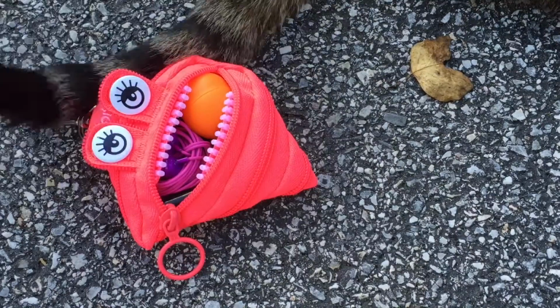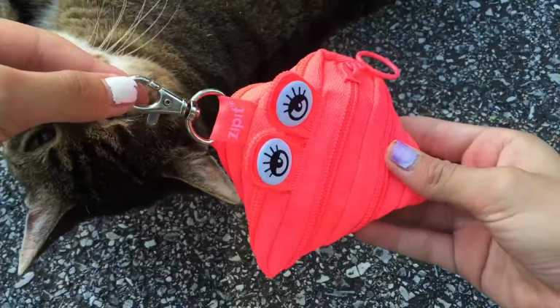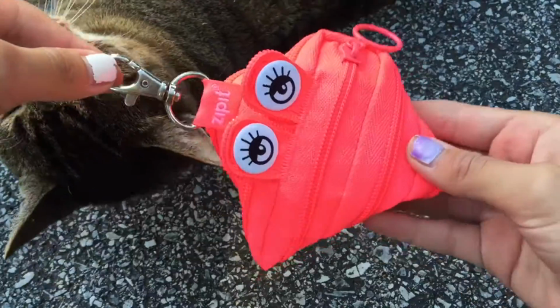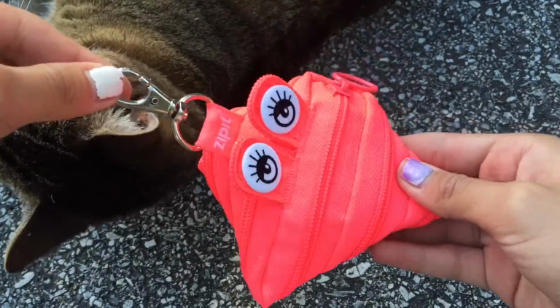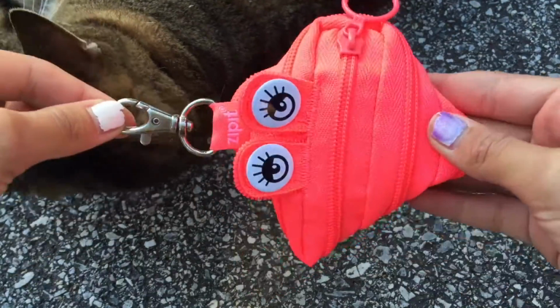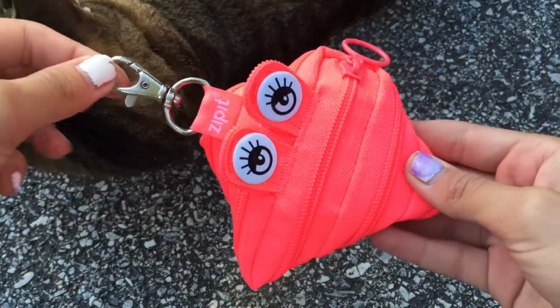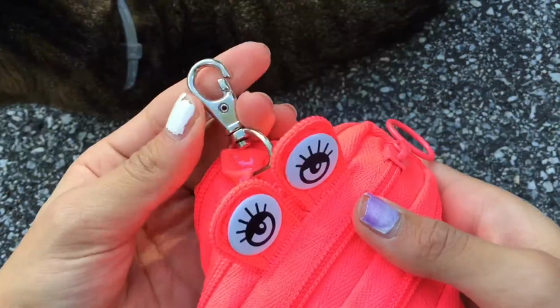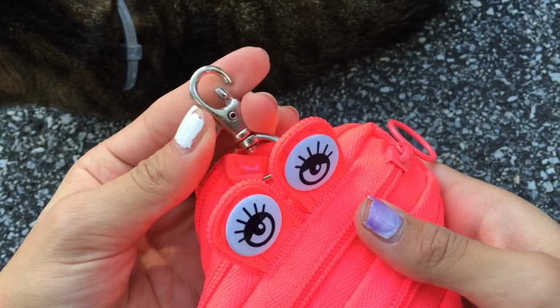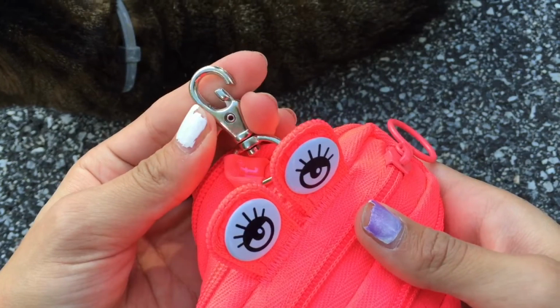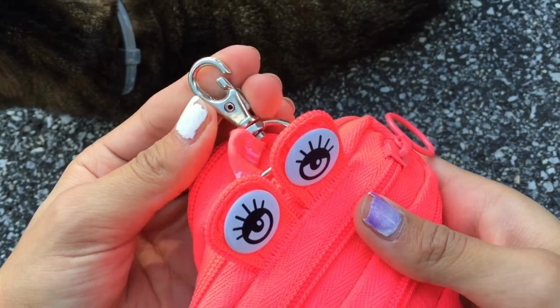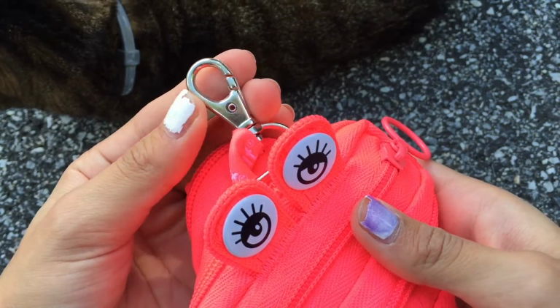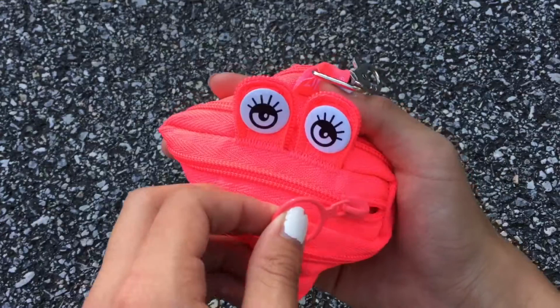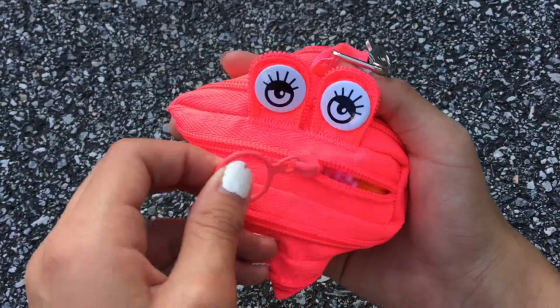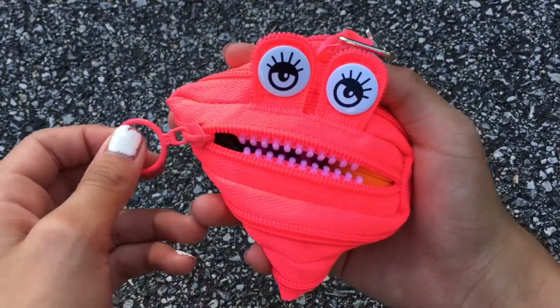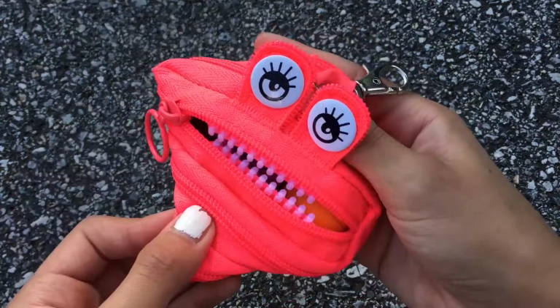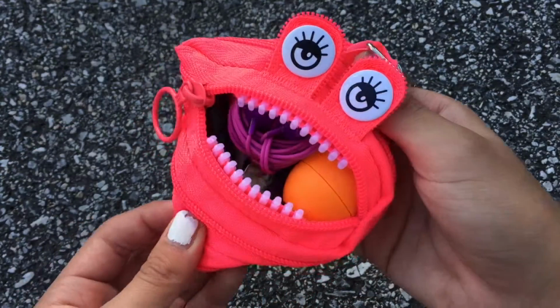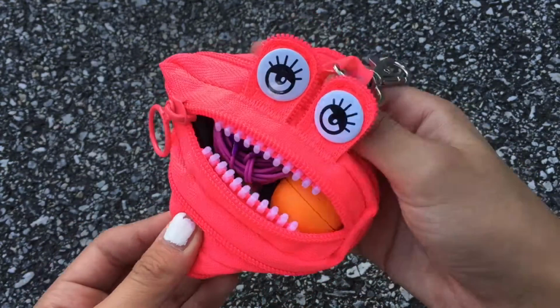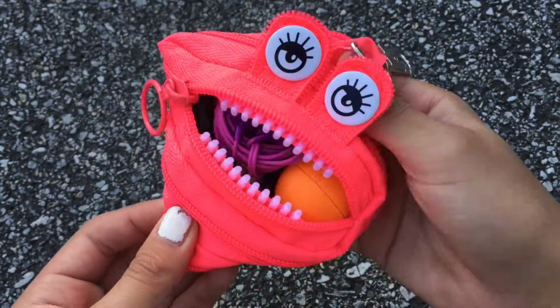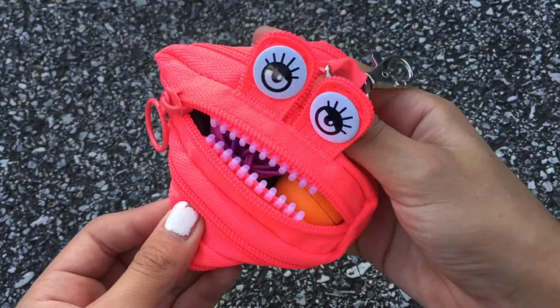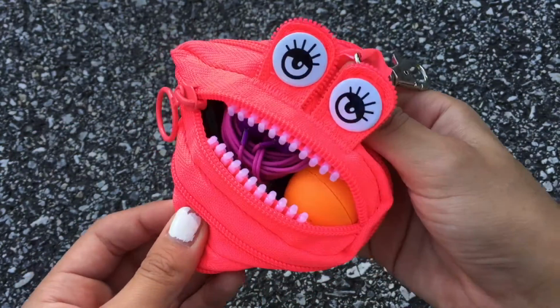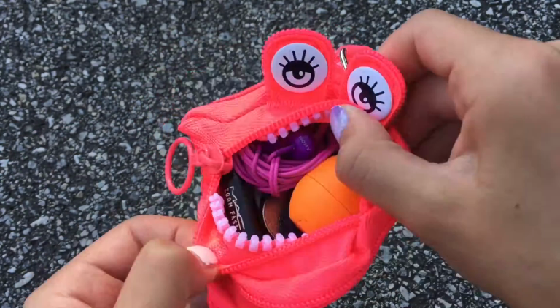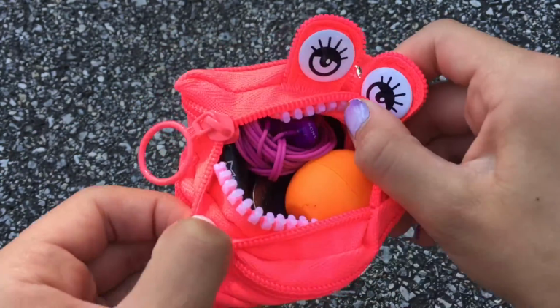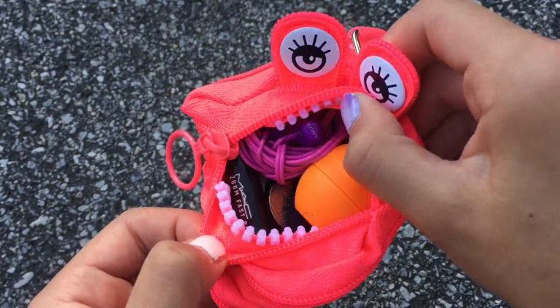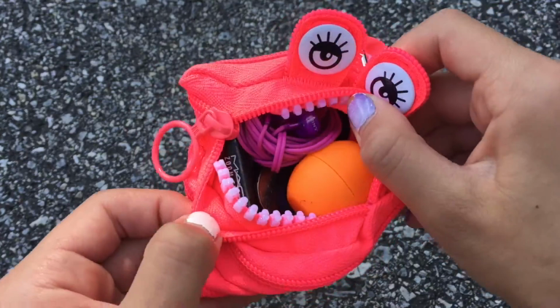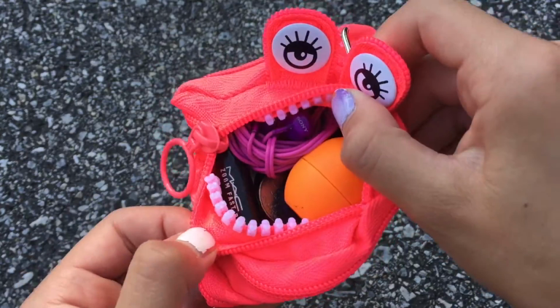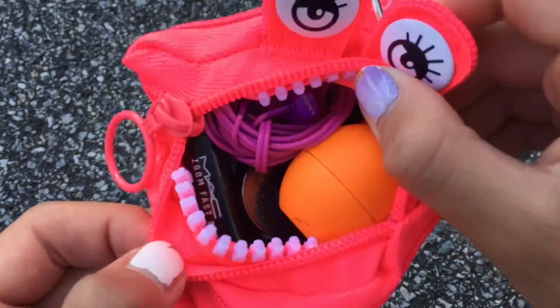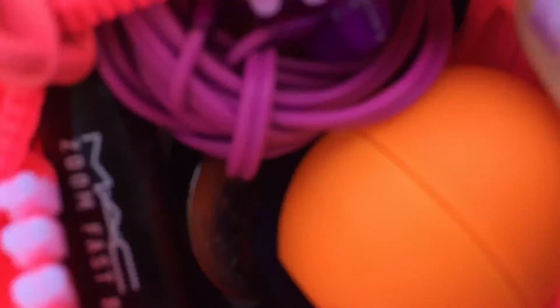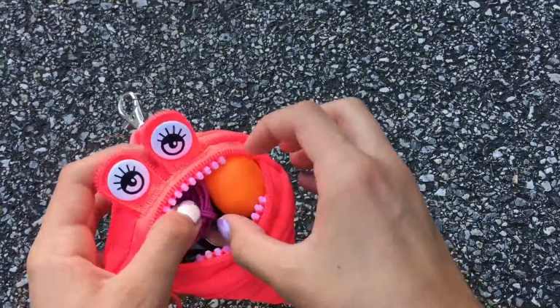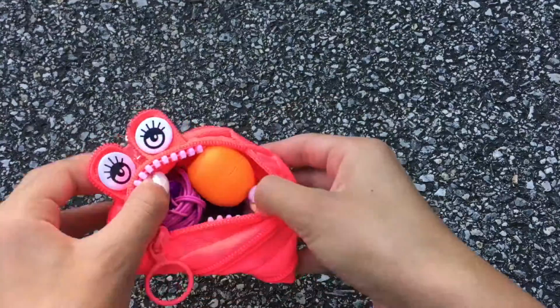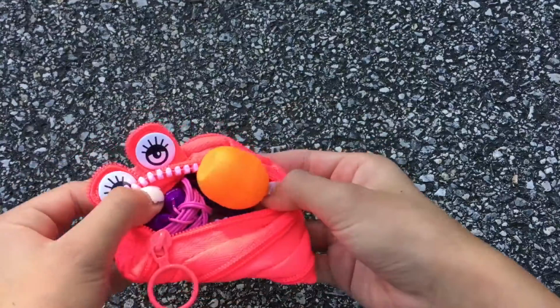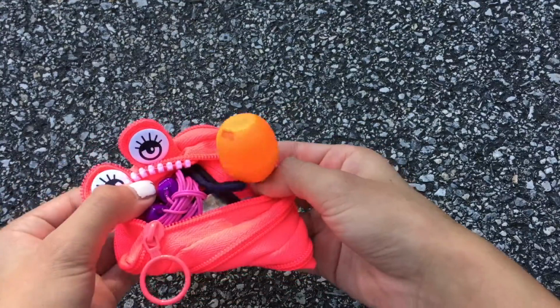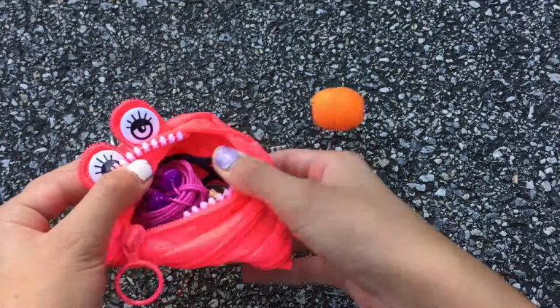To start off, I got this cute little bag from Barnes and Noble for $4.99. I'm also super crazy about the teeth this little guy has.